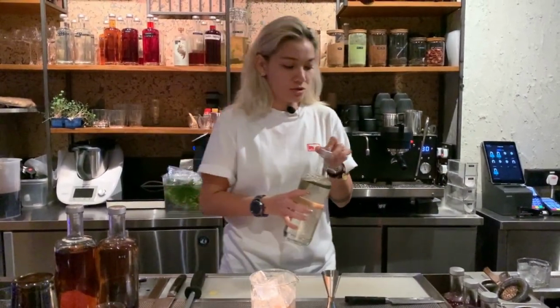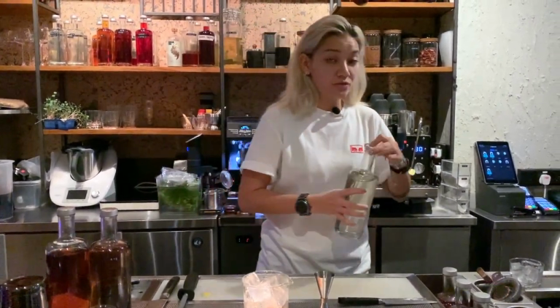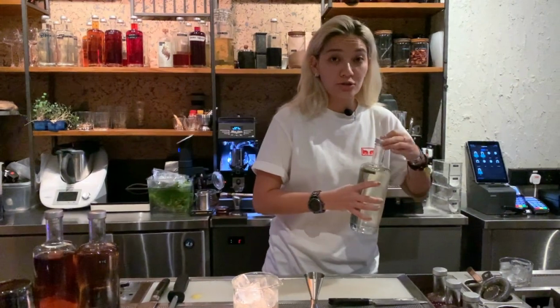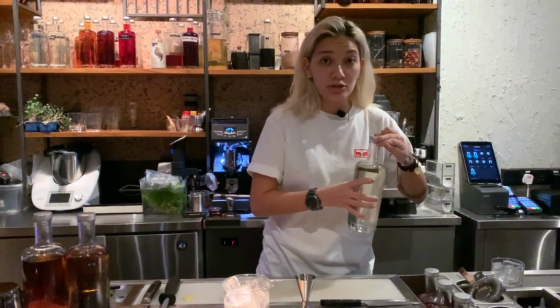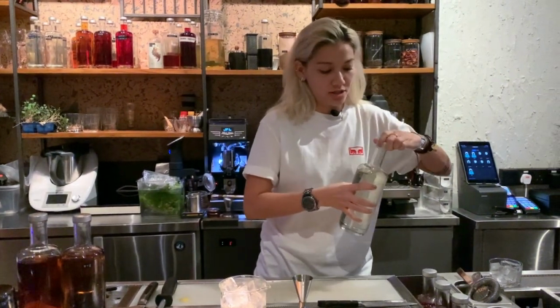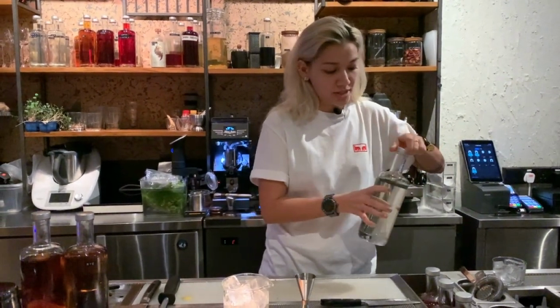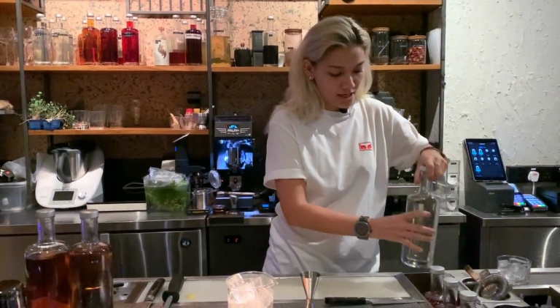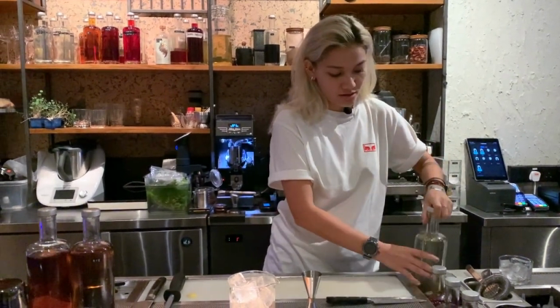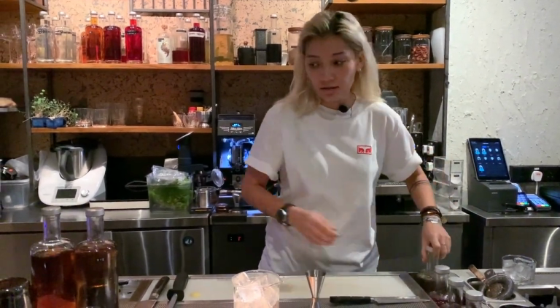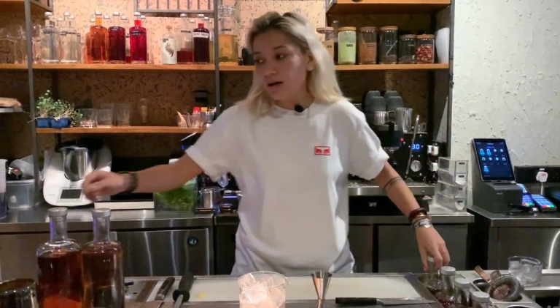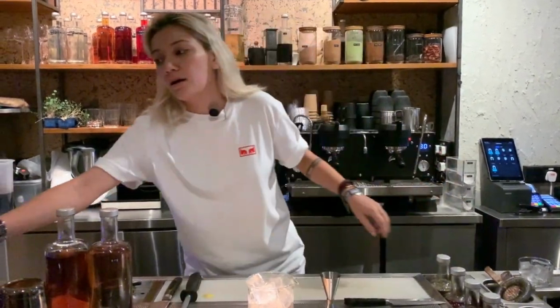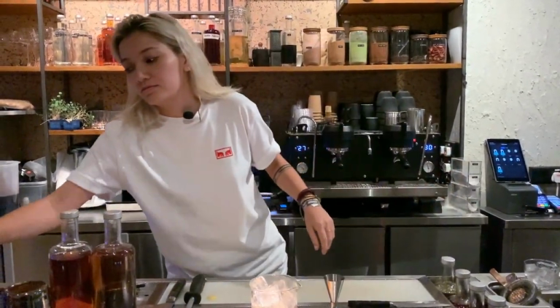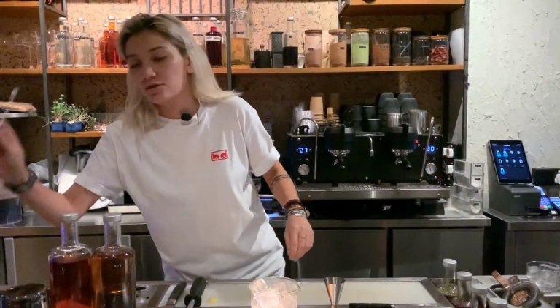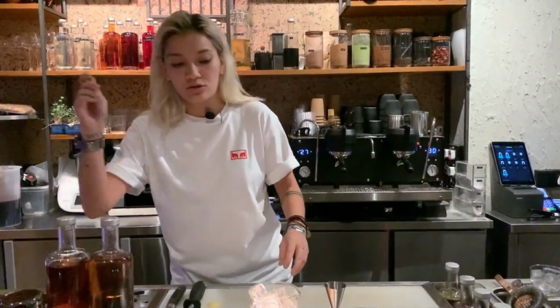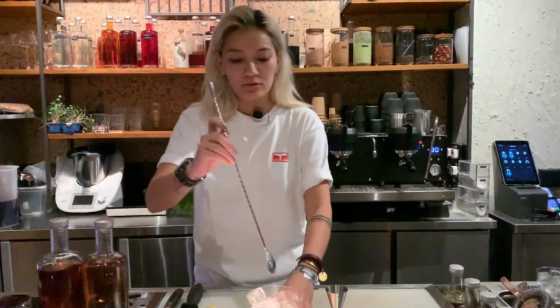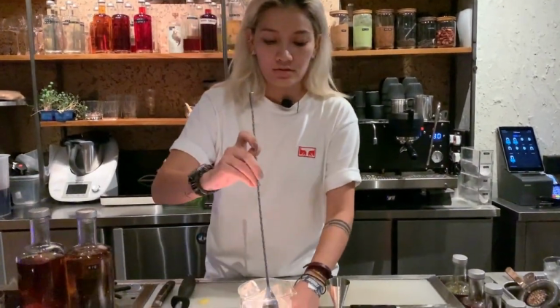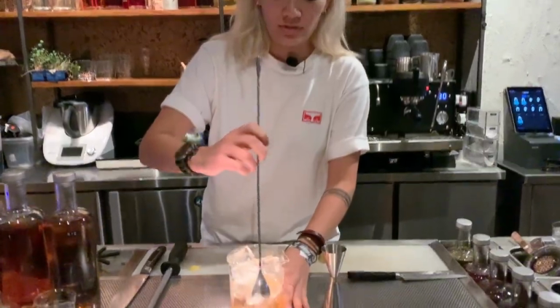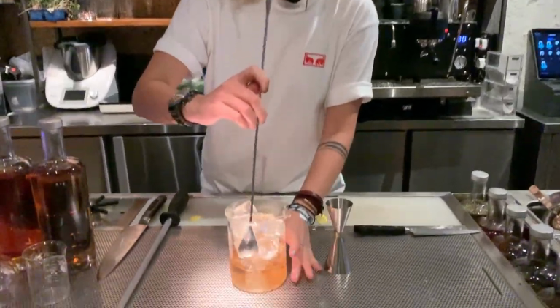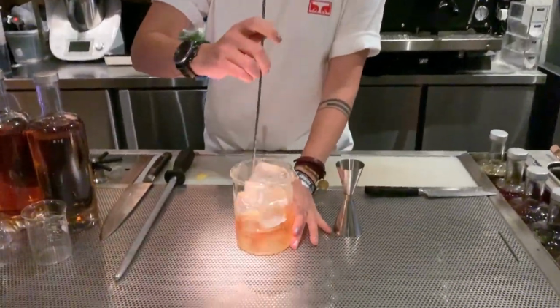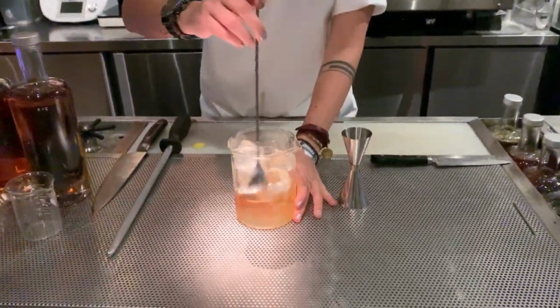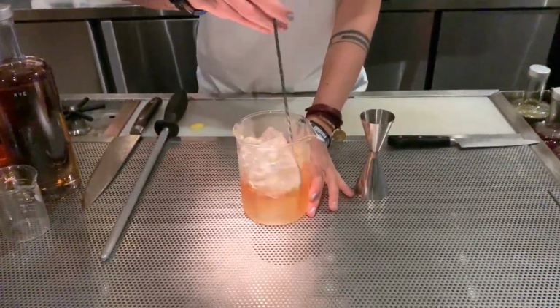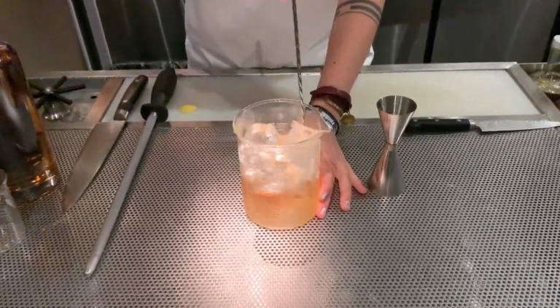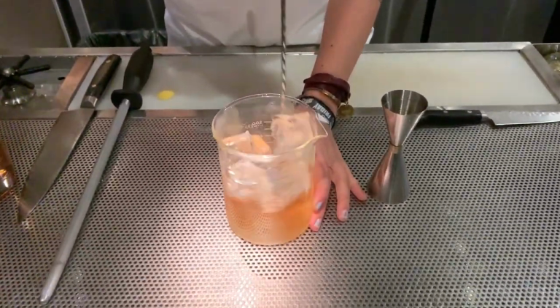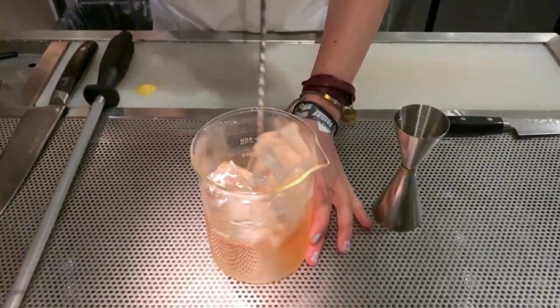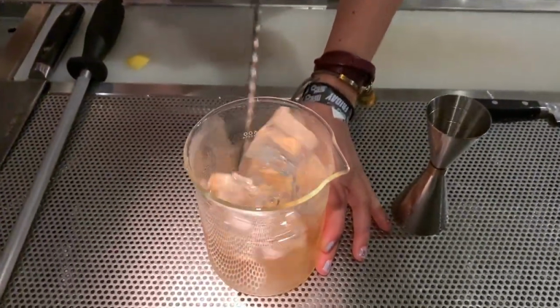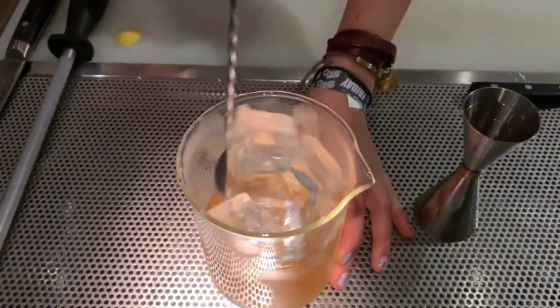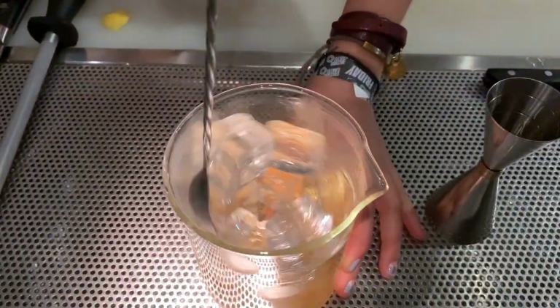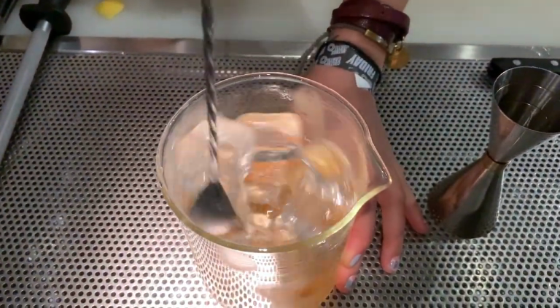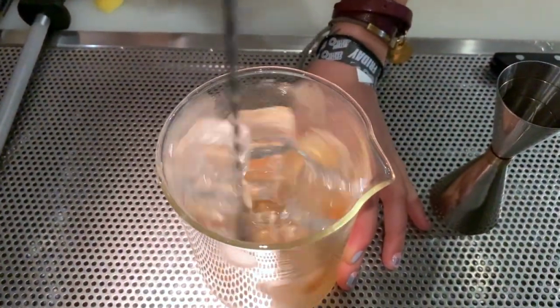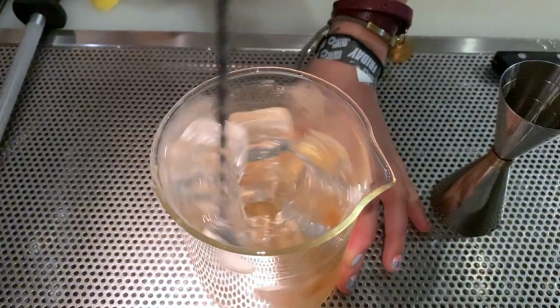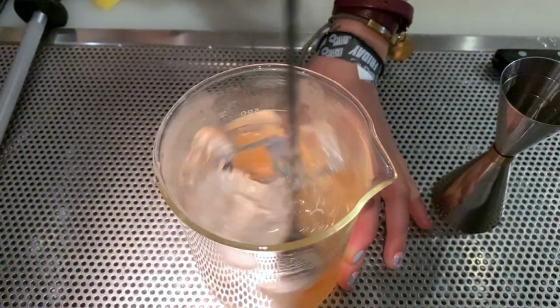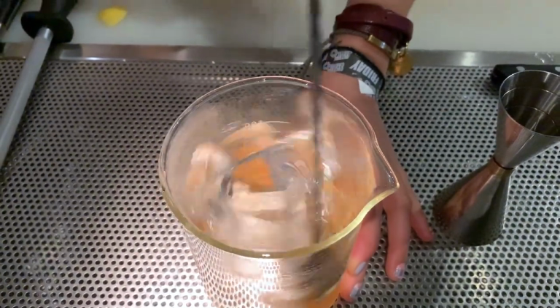Once you've got all your ingredients in your mixing glass, just take your spoon. You want to stir it down just to chill the drink as well as get some dilution.